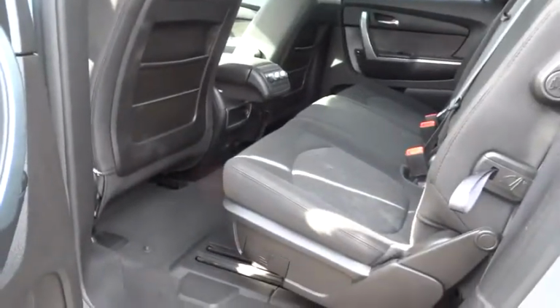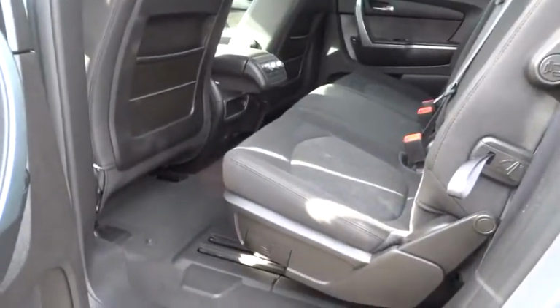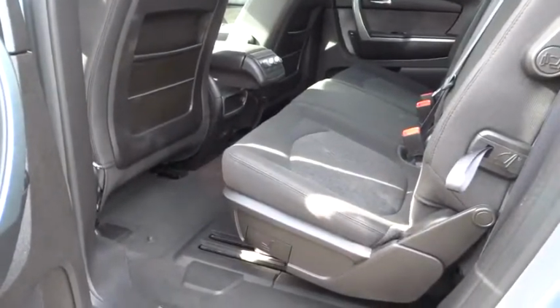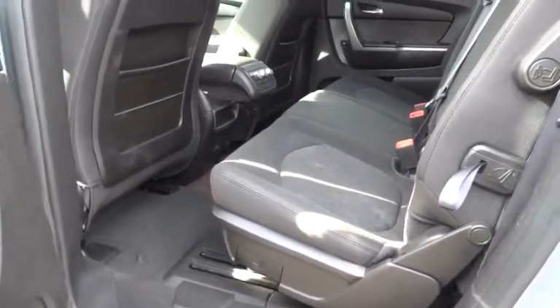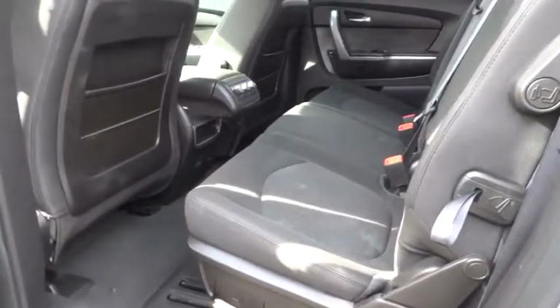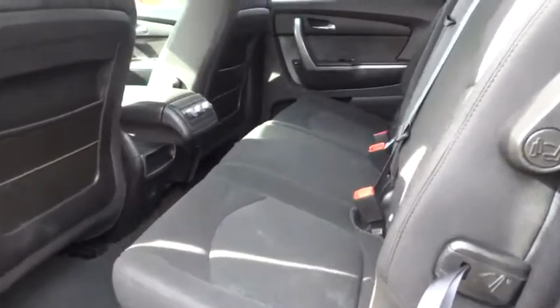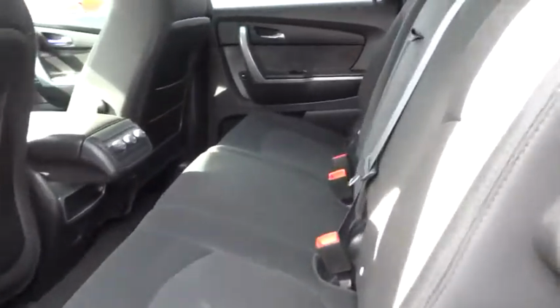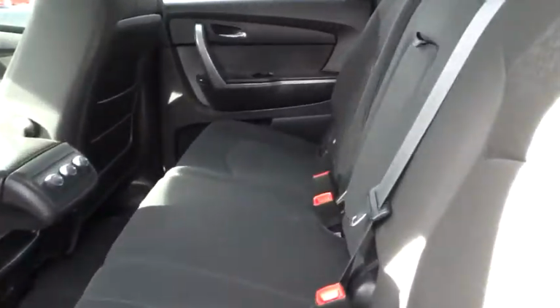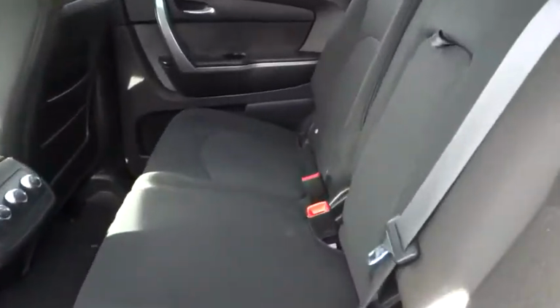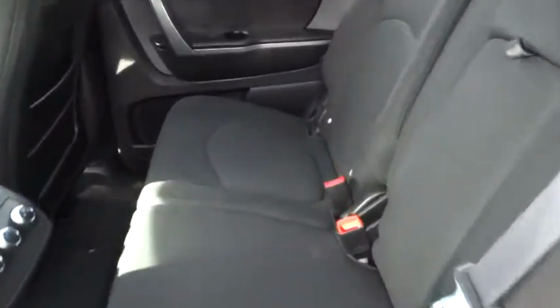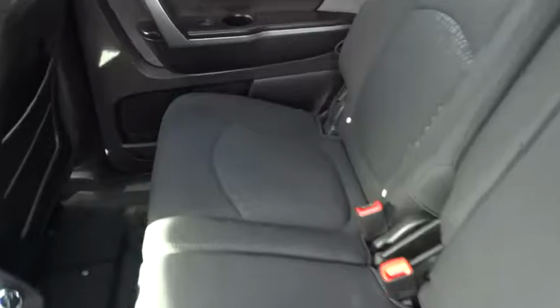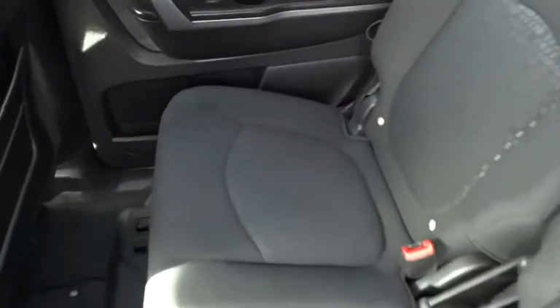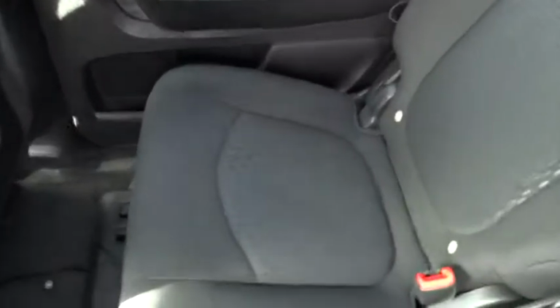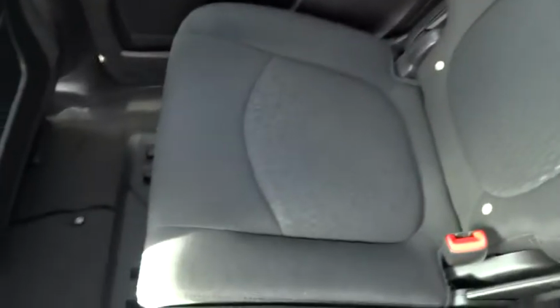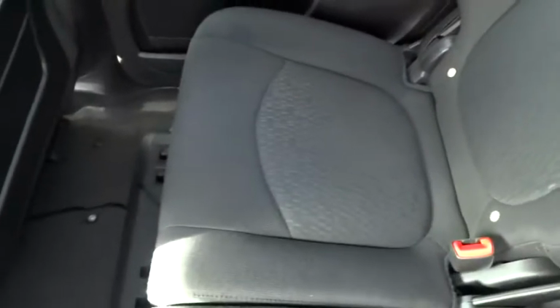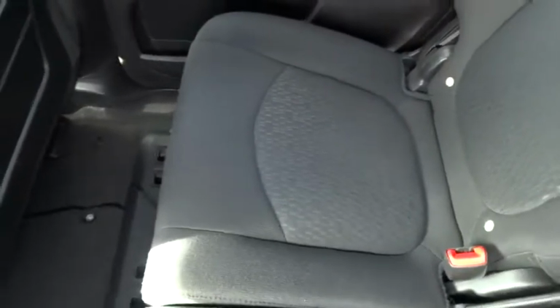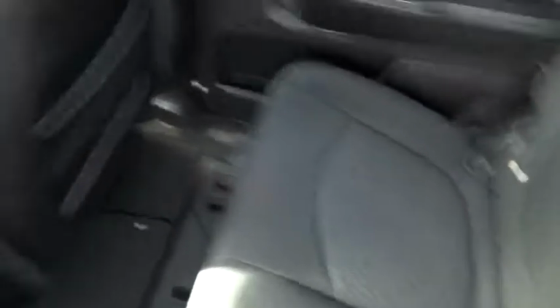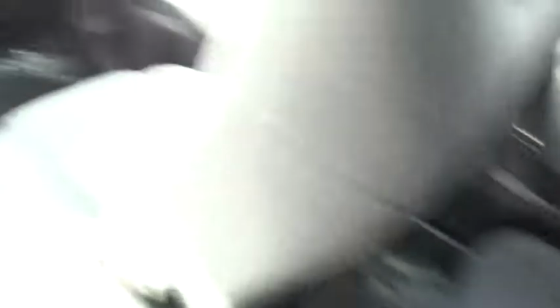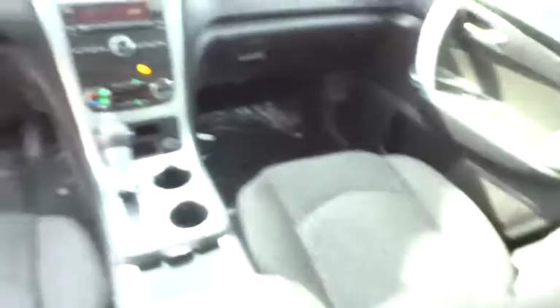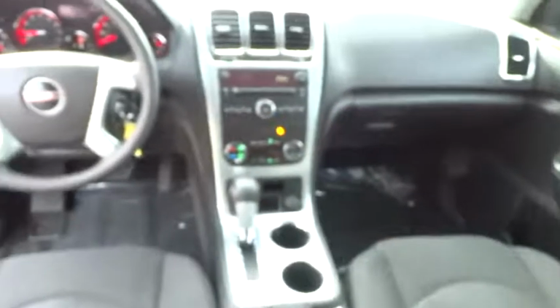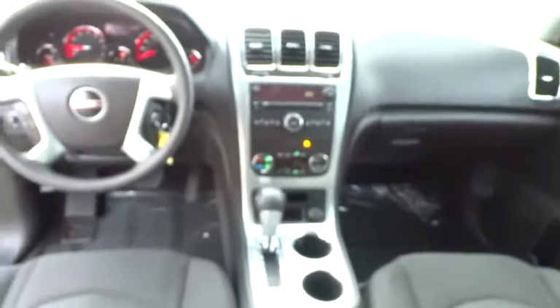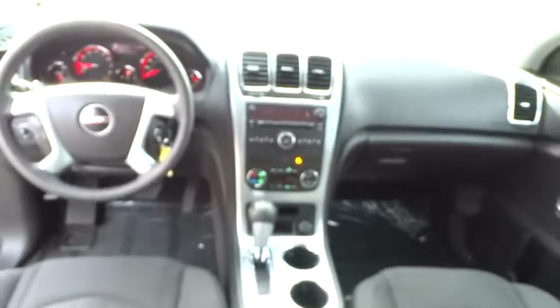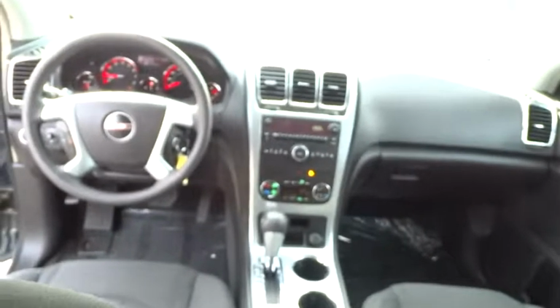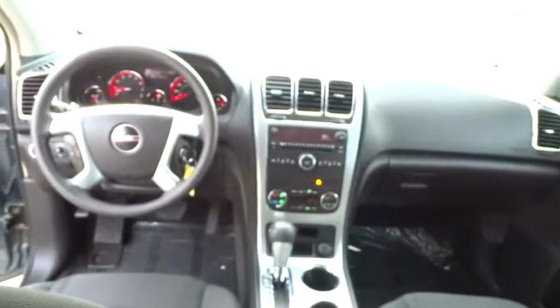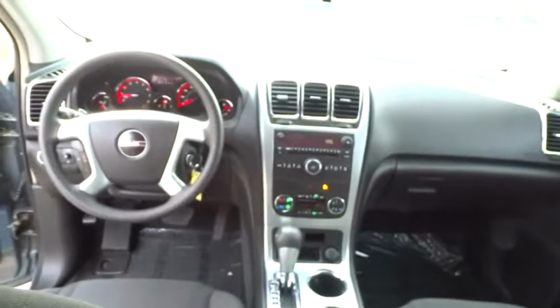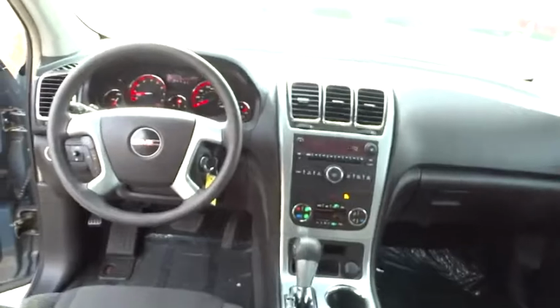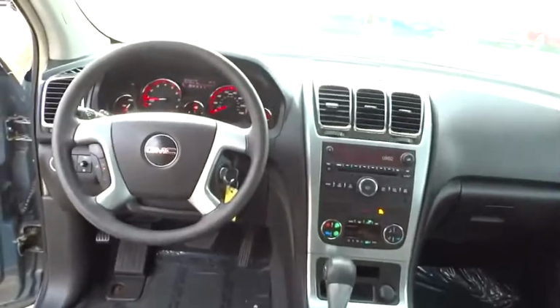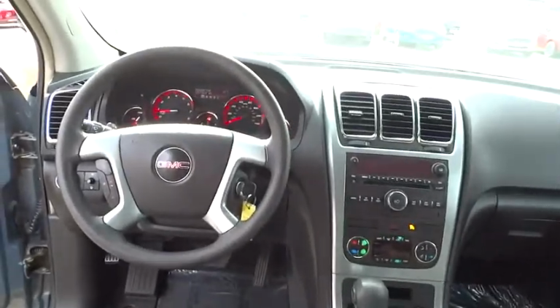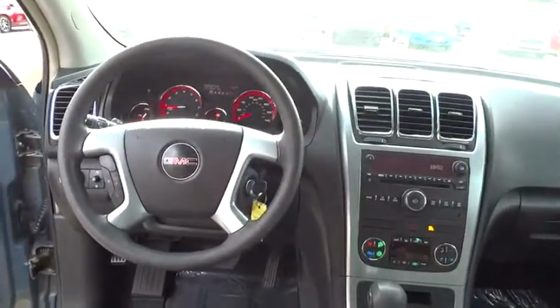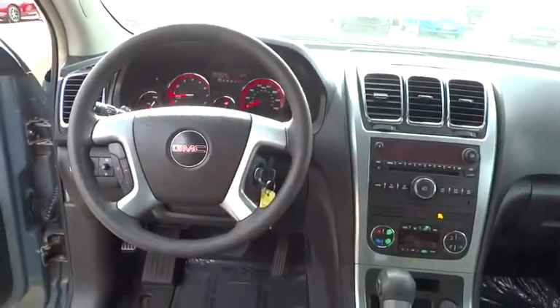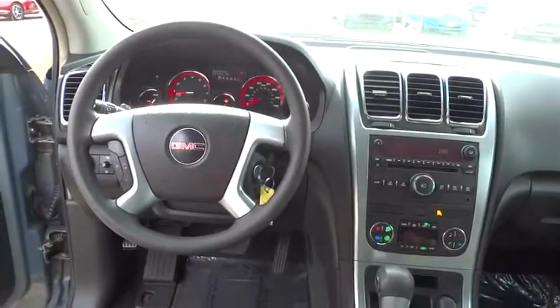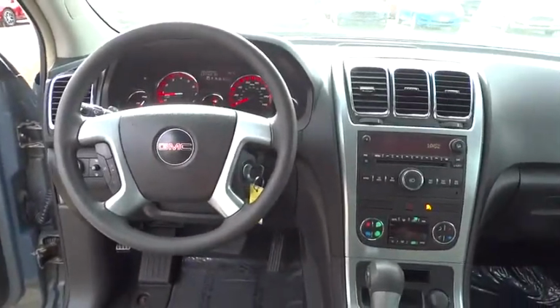Aluminum wheels, floor mats, AM FM stereo radio, rear defrost, MP3 player, child safety locks, fog lamps, CD player, bucket seats, passenger airbag.